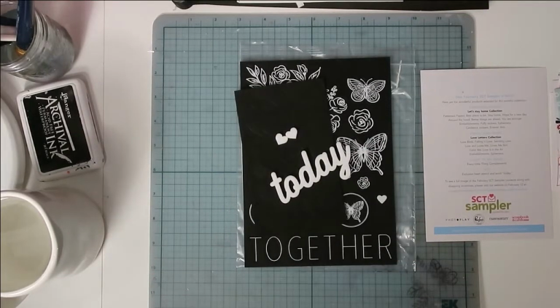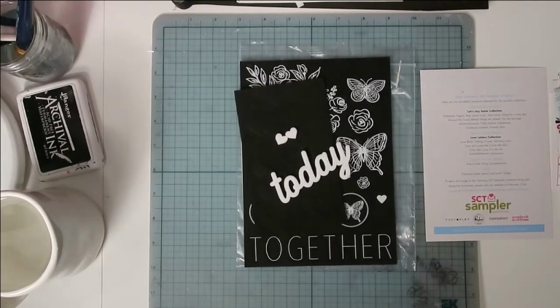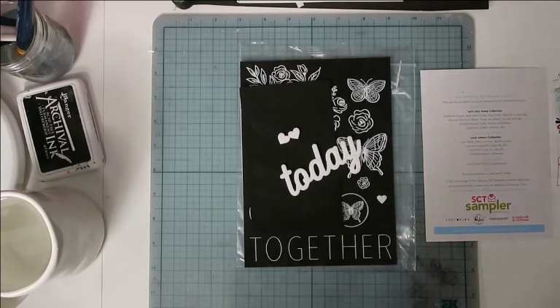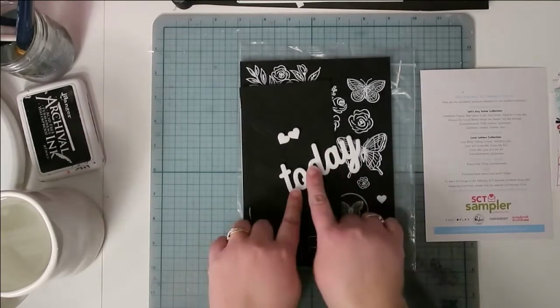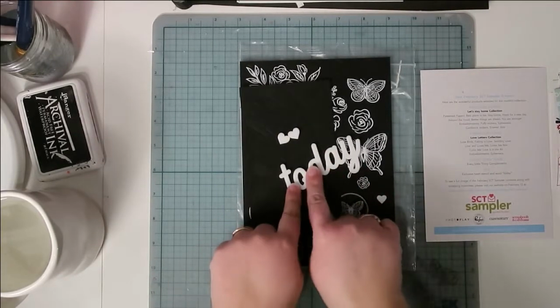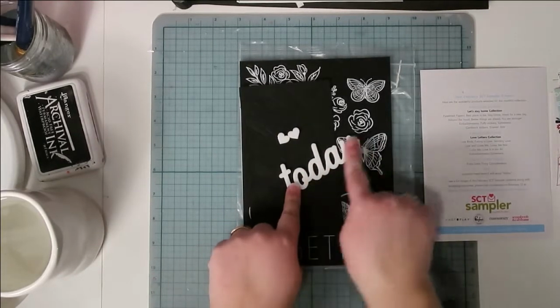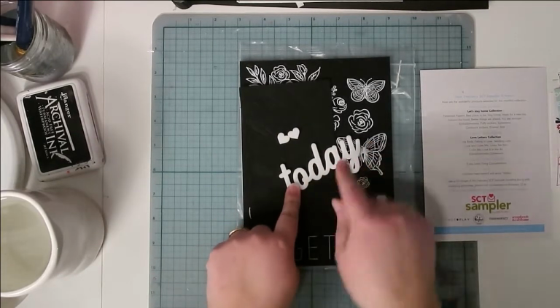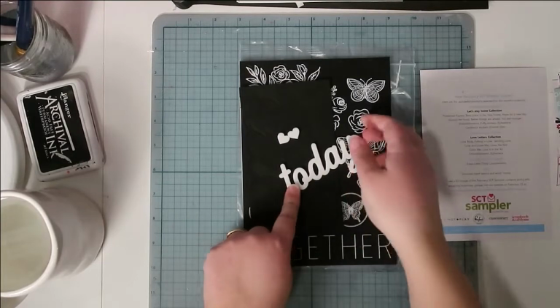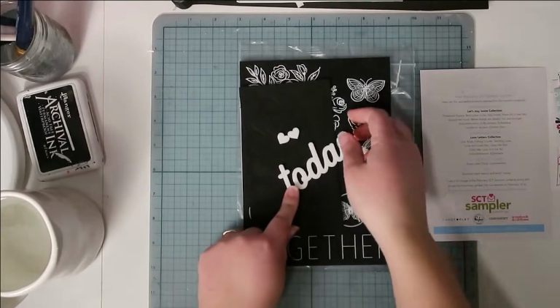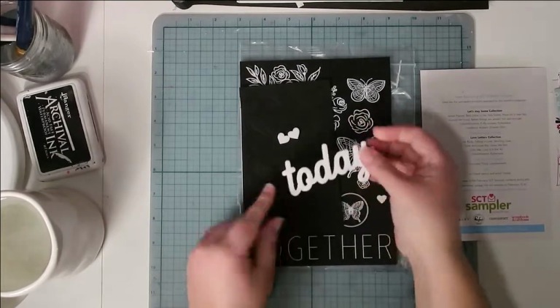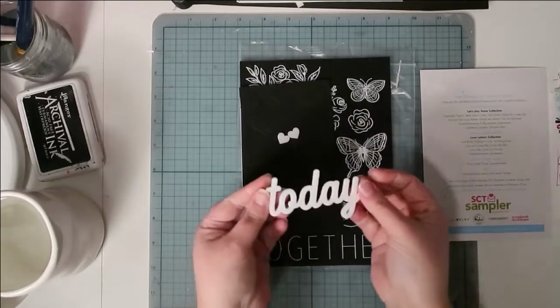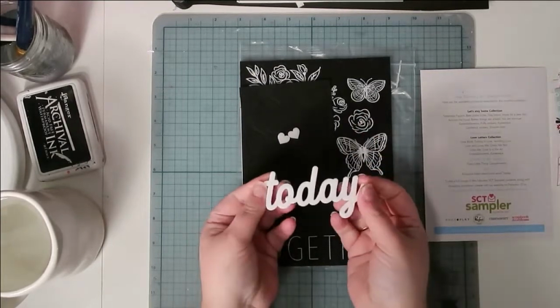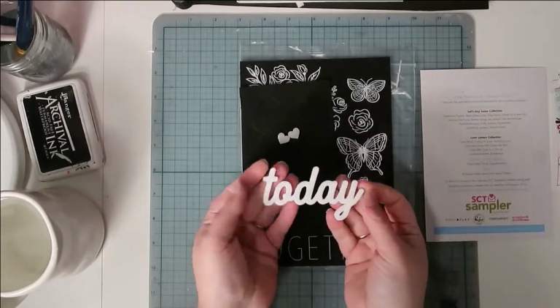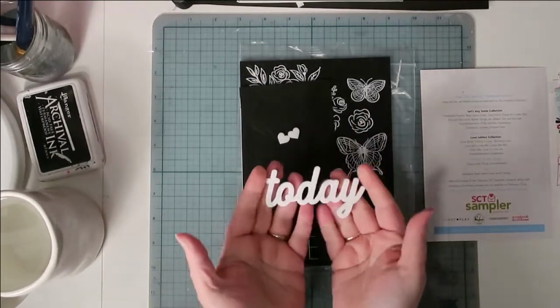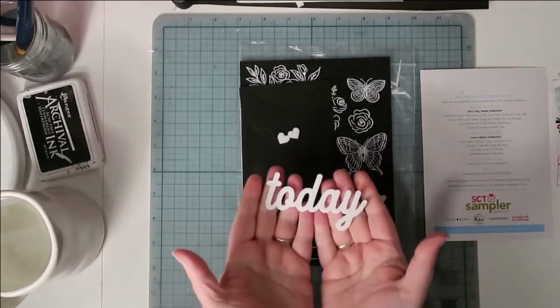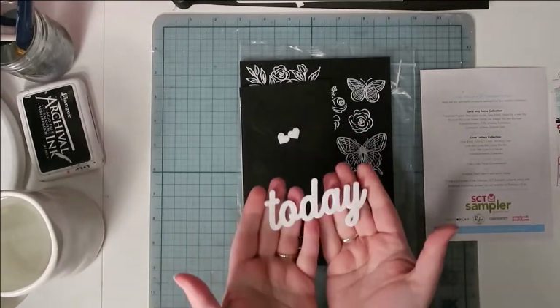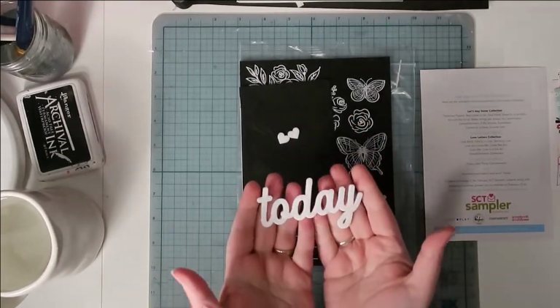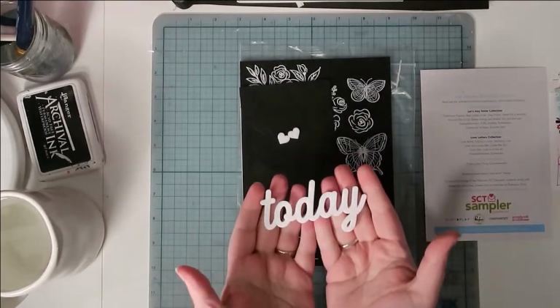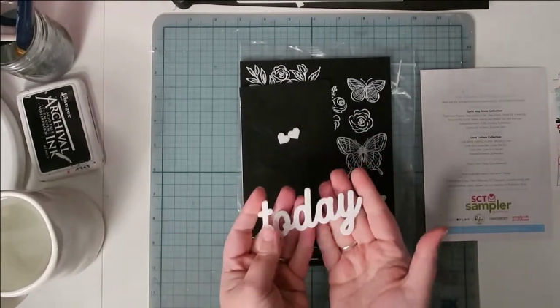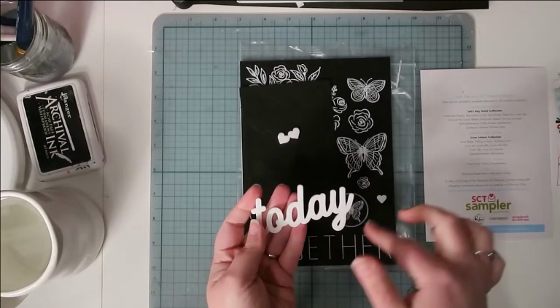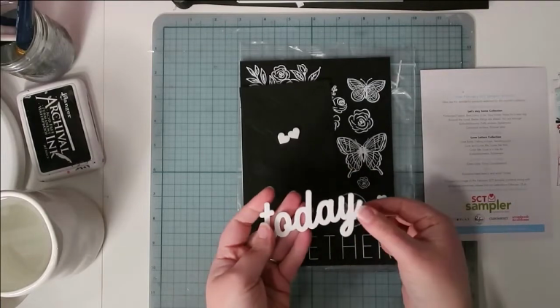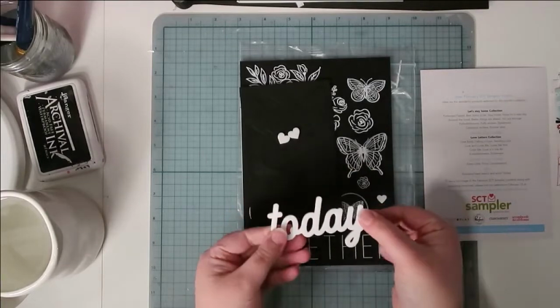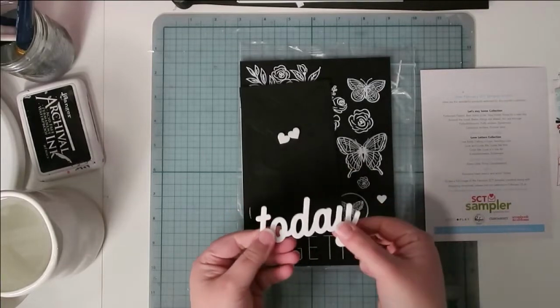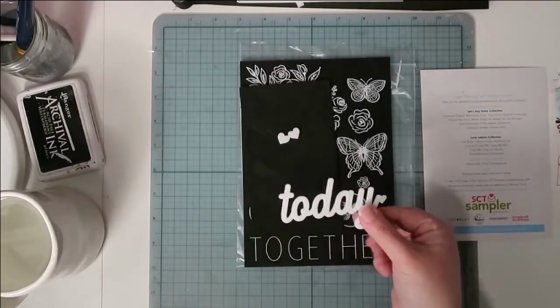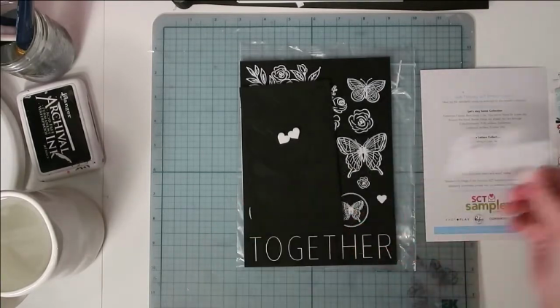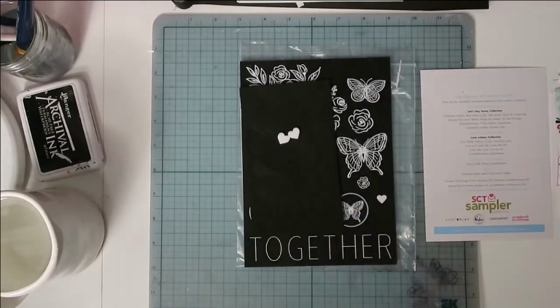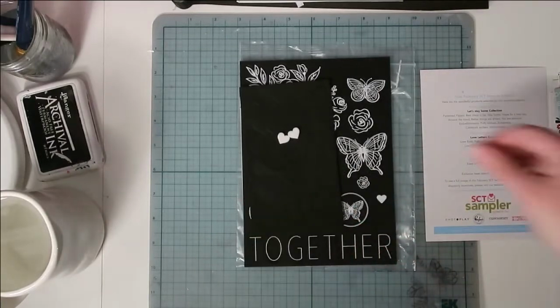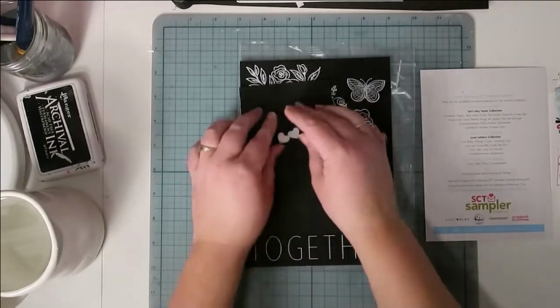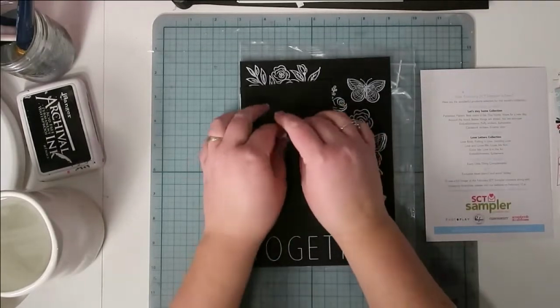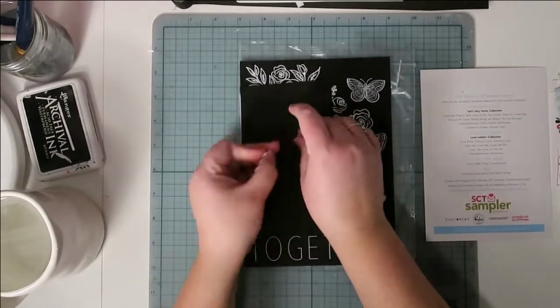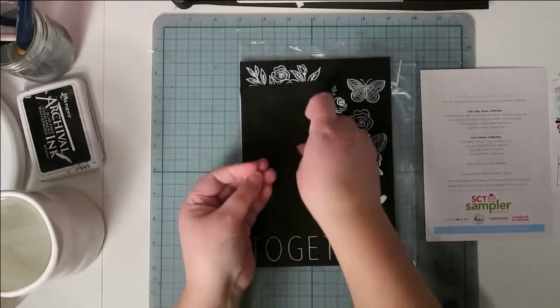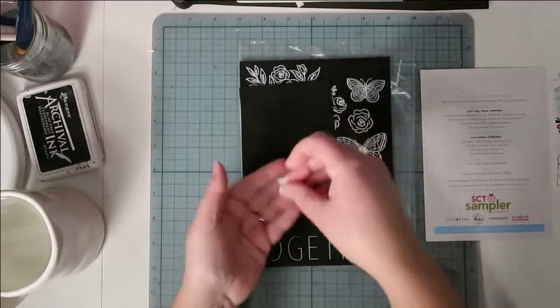The acrylic word for this month is 'today' — that's always the exclusive item from Scrapbook and Cards Today themselves. They usually include a word, and this month there are also these cute little acrylic hearts.